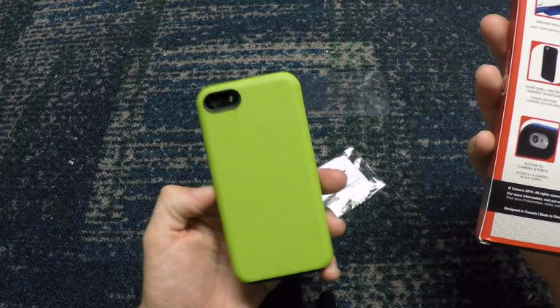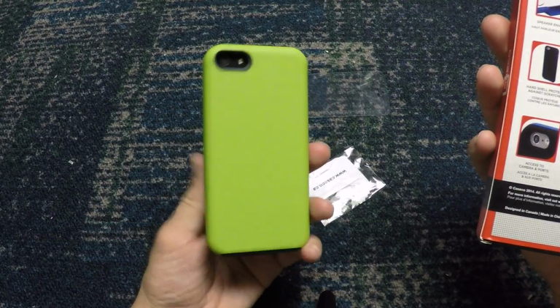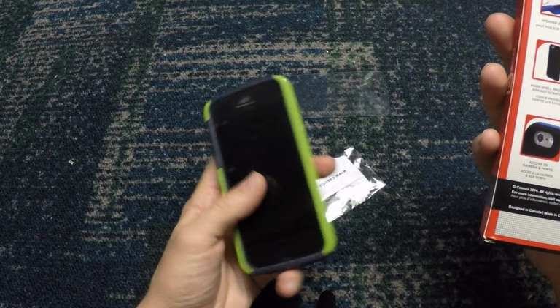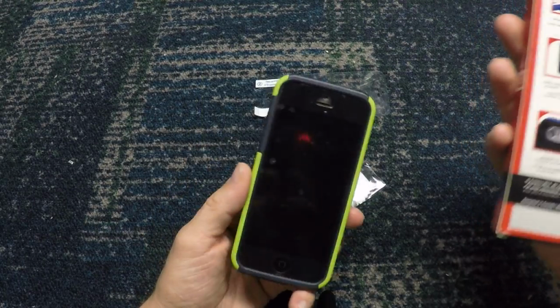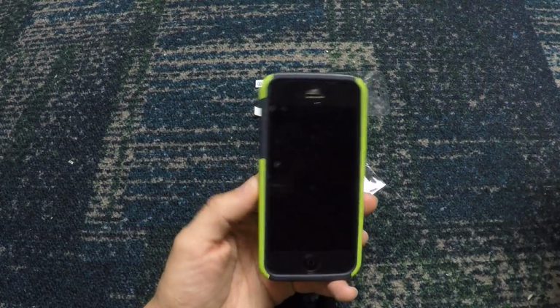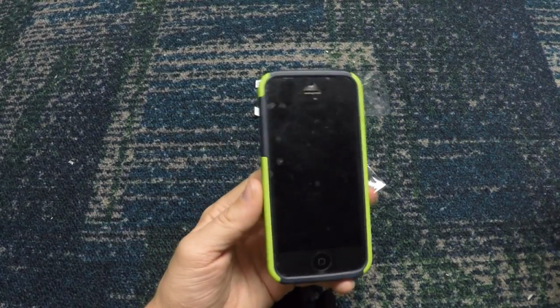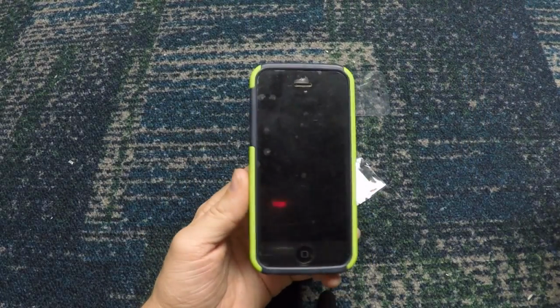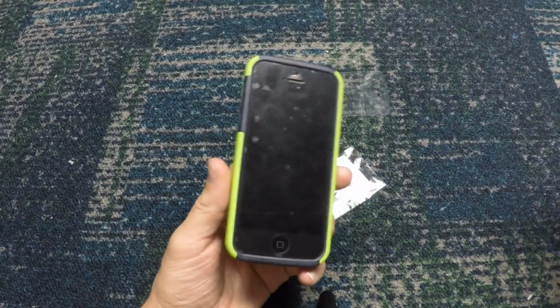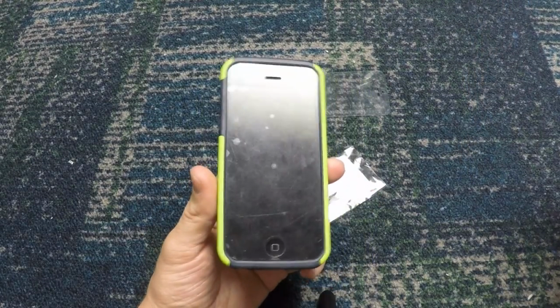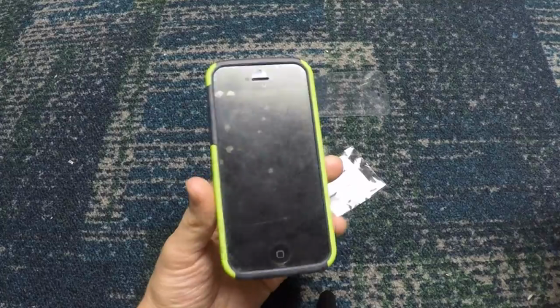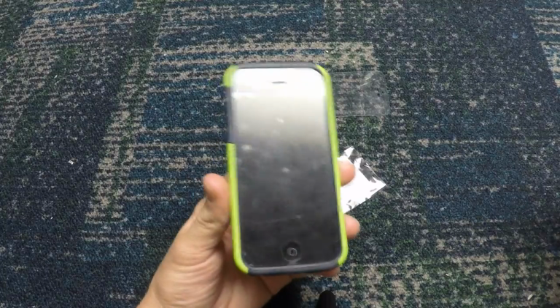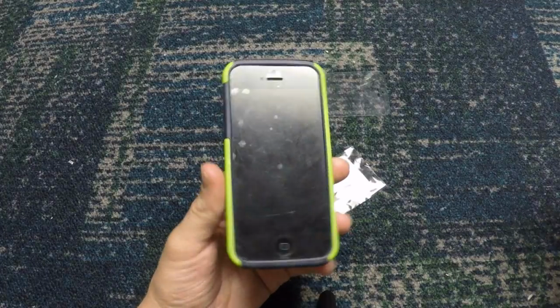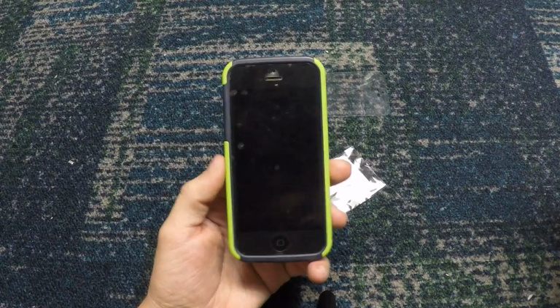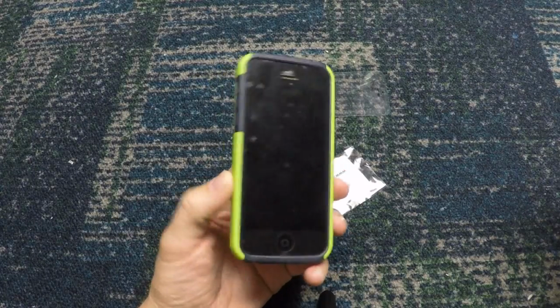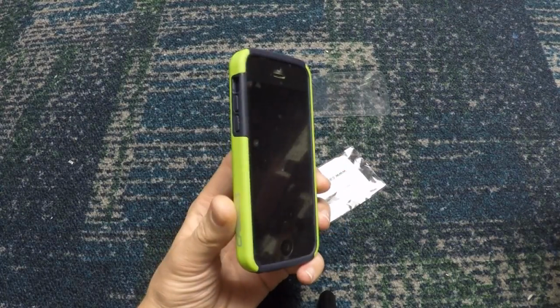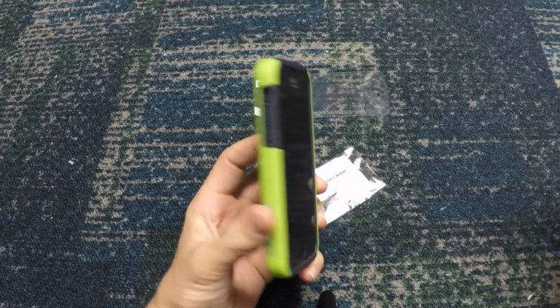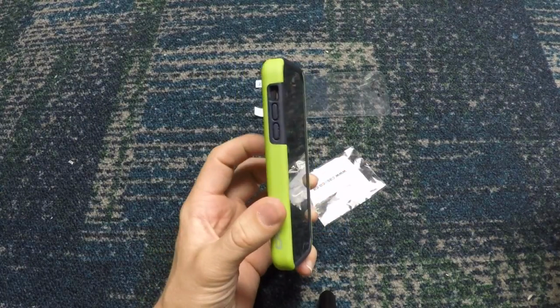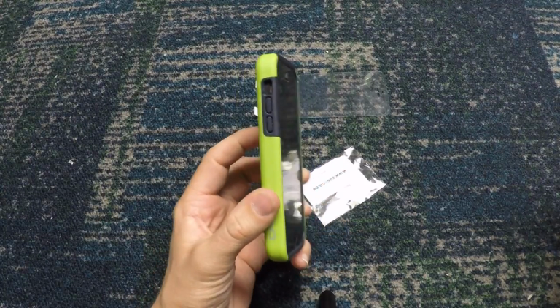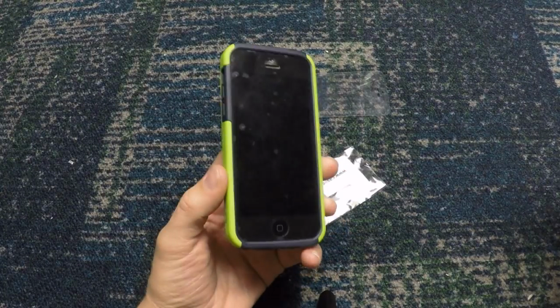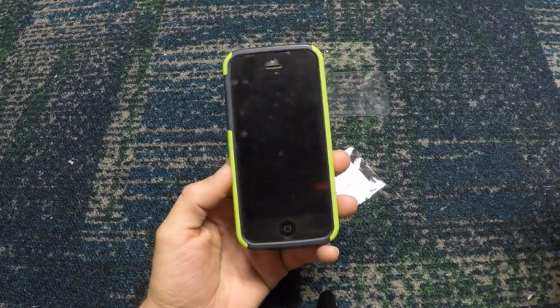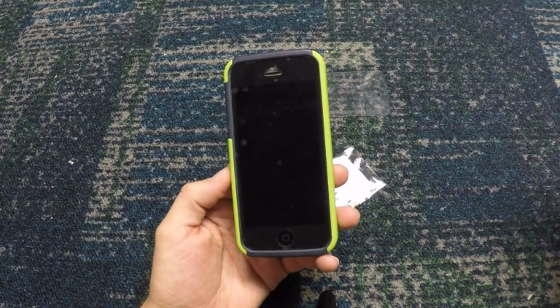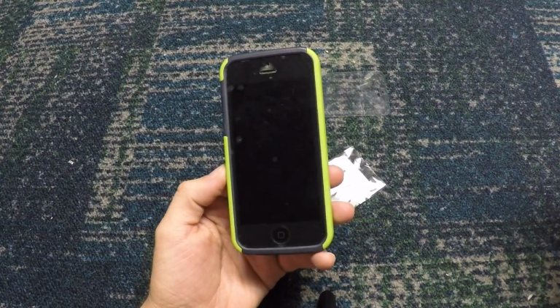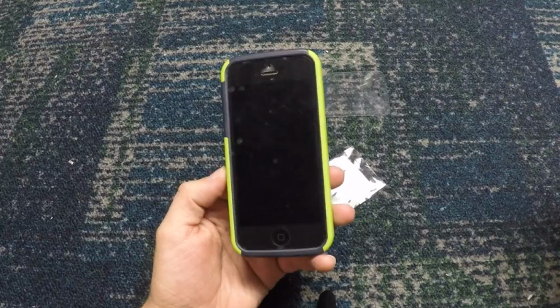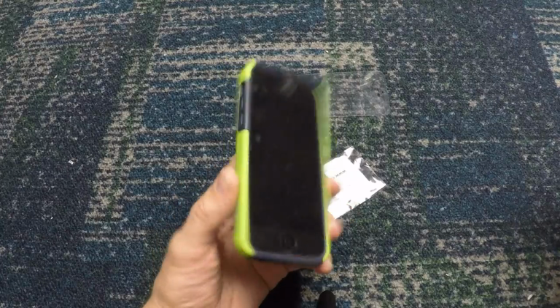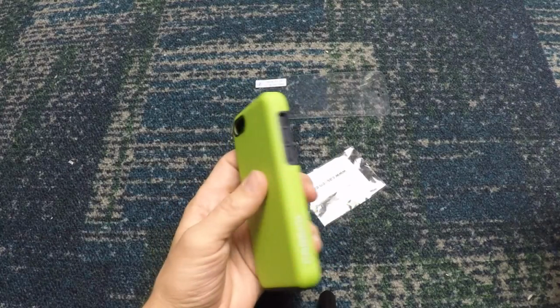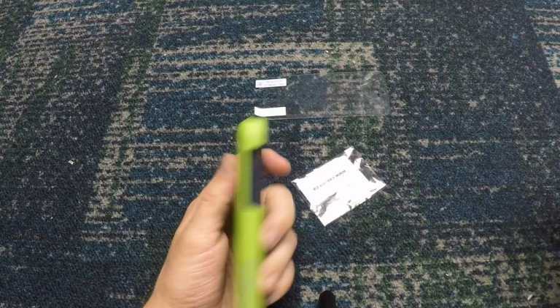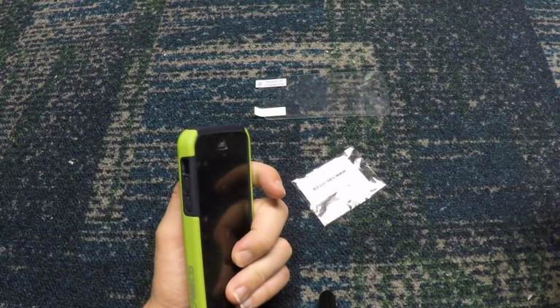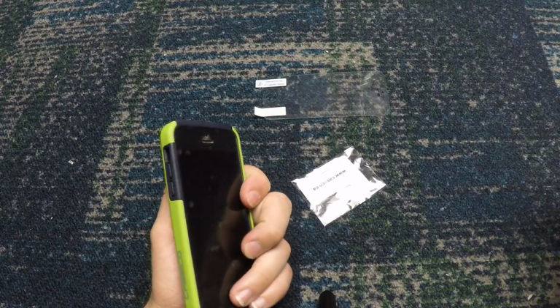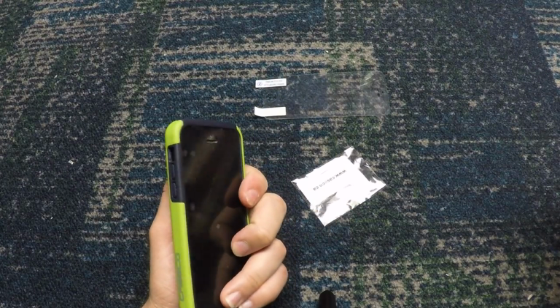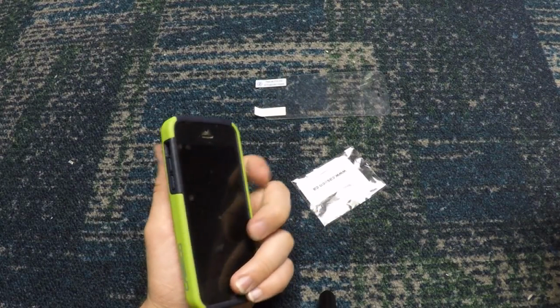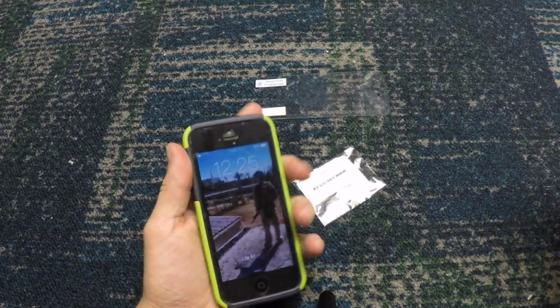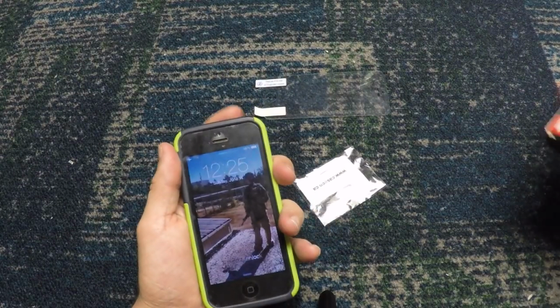The soft inner layer is actually really wonderful. You can just use it as the soft inner layer by itself if you want. I think it's better to use it with the full case just because that's how it's designed, but if you want to use just the inner layer it's actually very viable and will work fine.